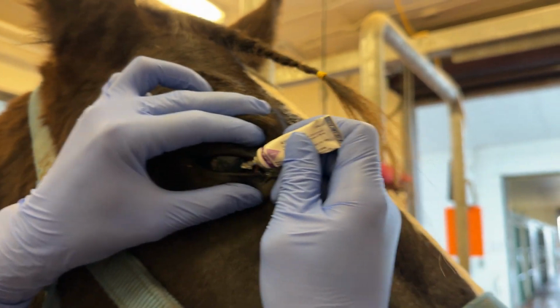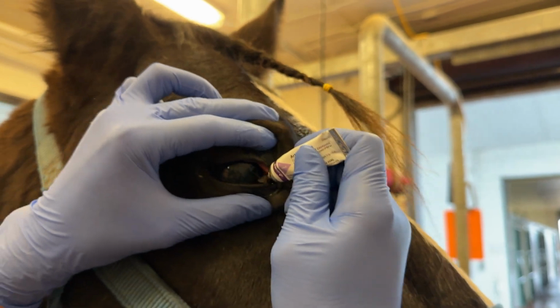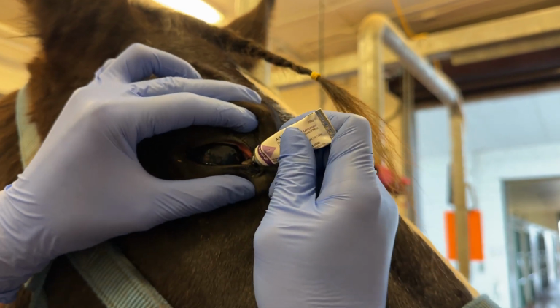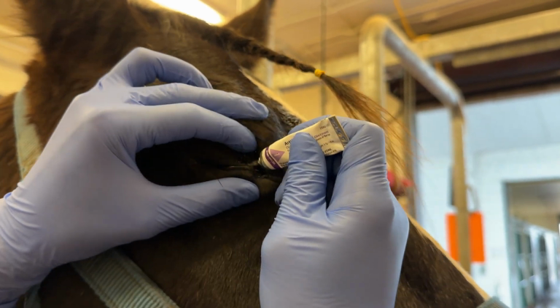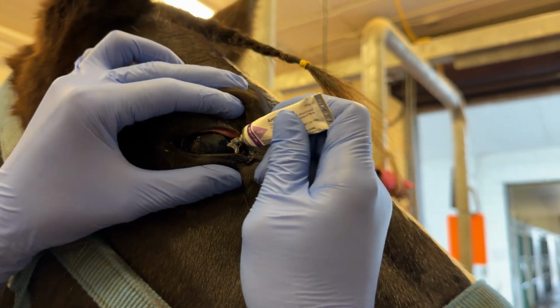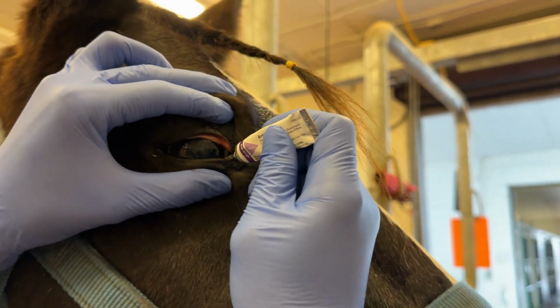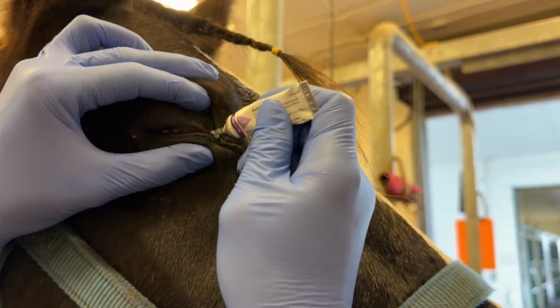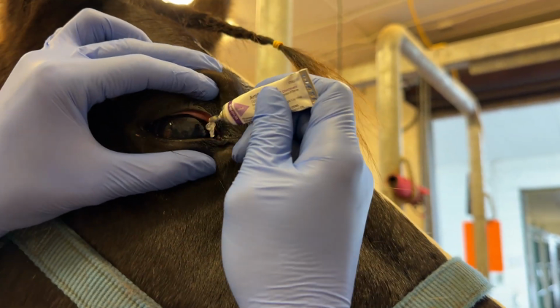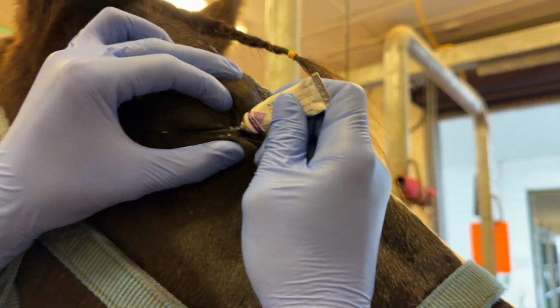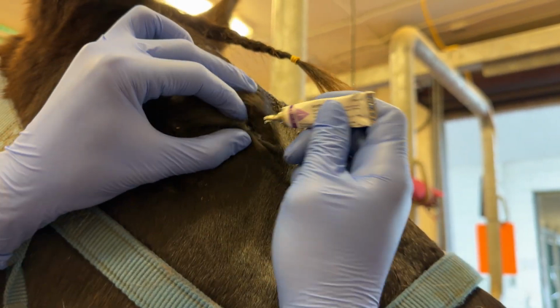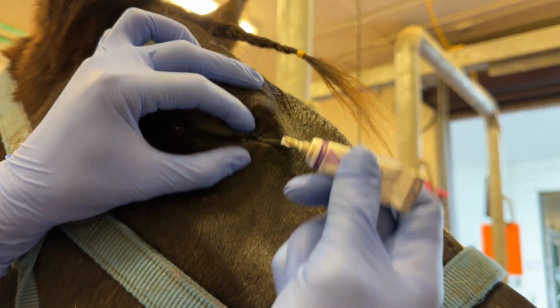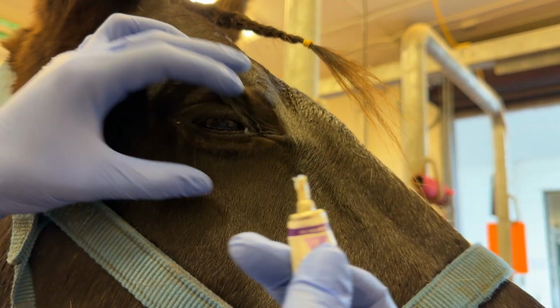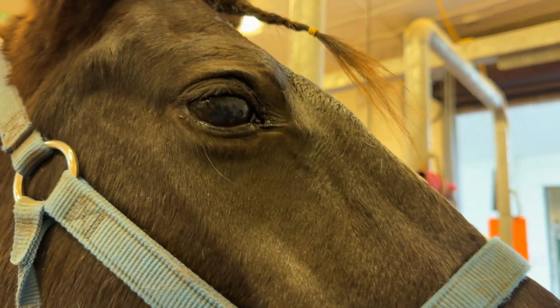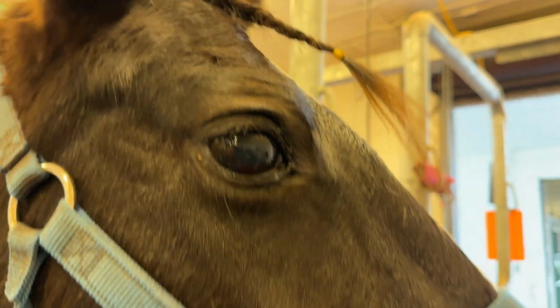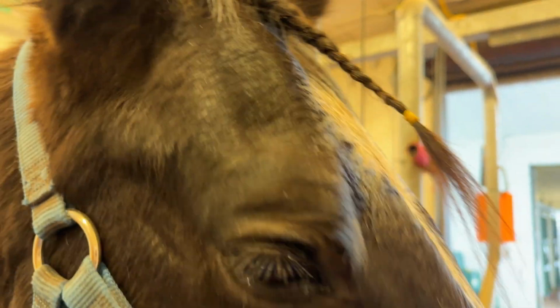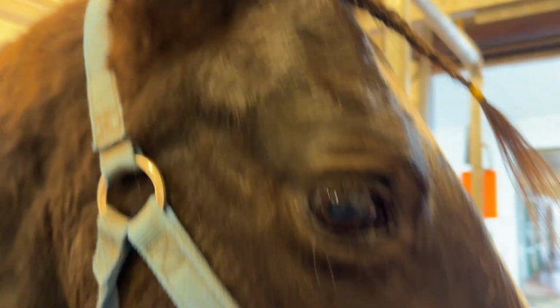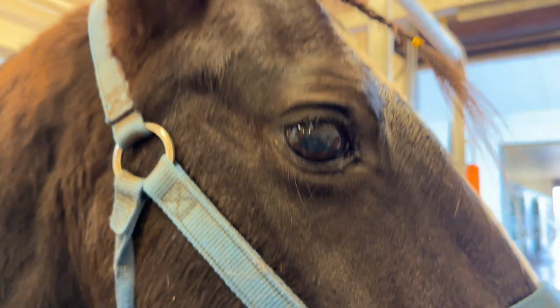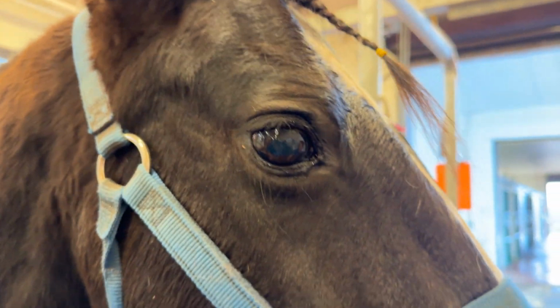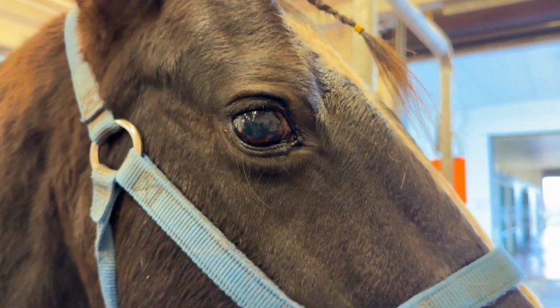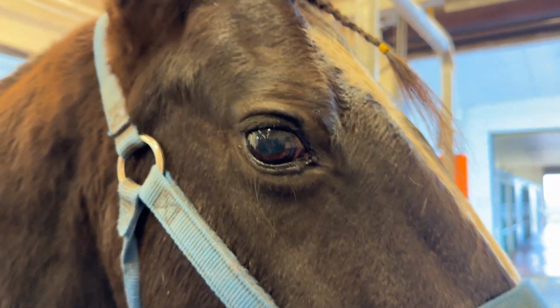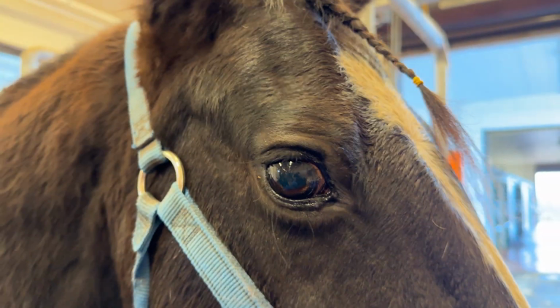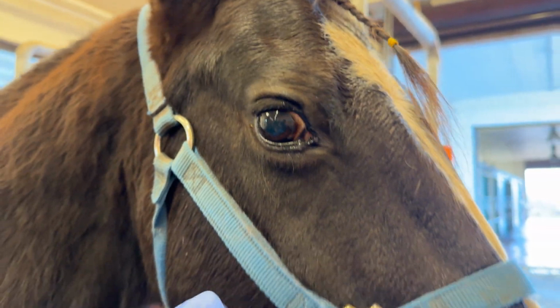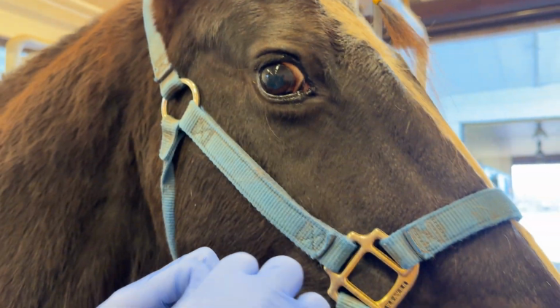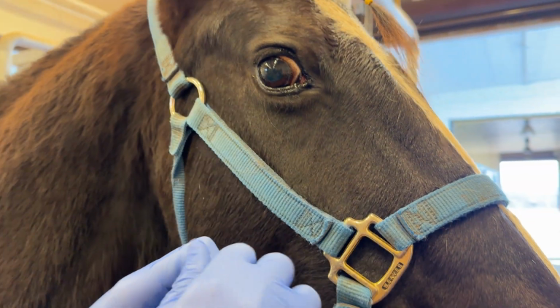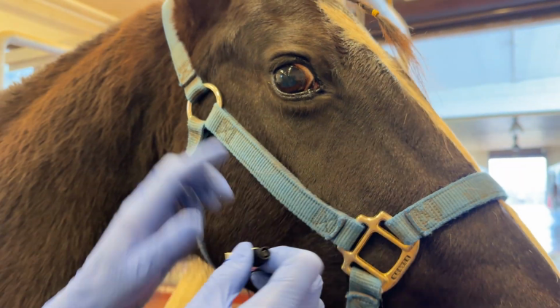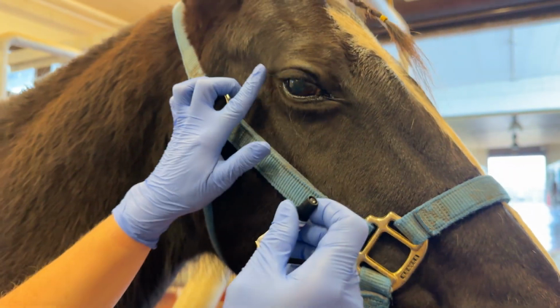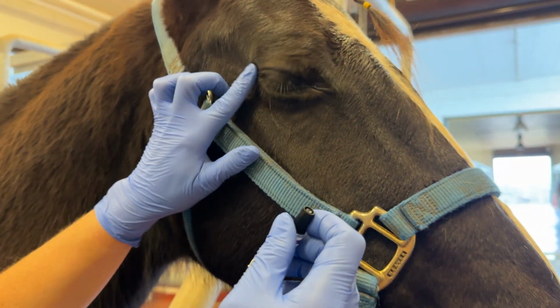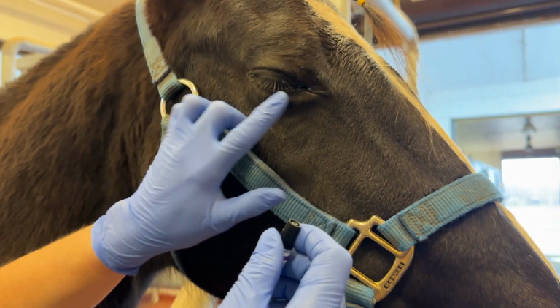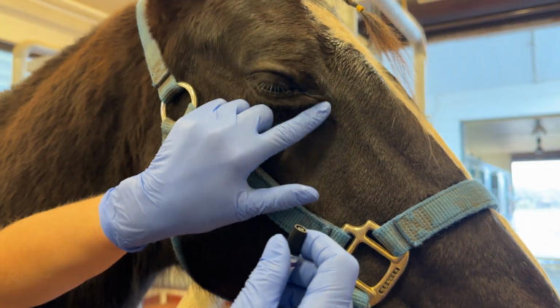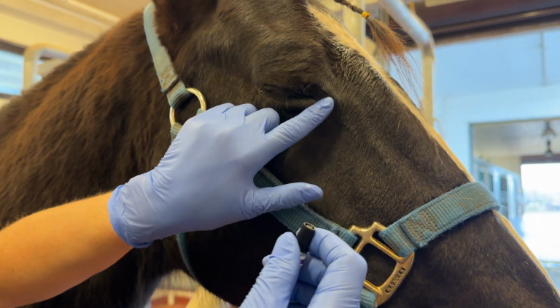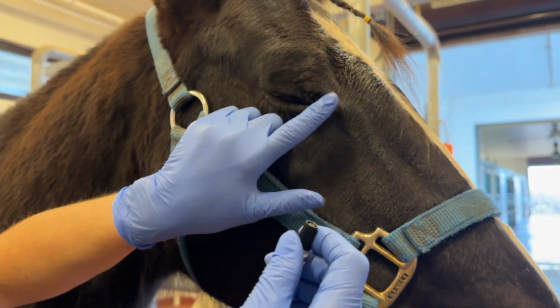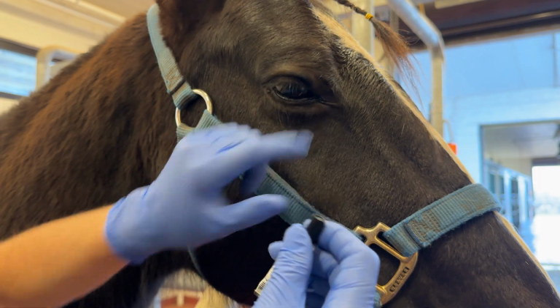You can place the tube directly up to the horse's eye and place the ointment onto the pink part of the conjunctiva. Tap their eyelid to spread the ointment around in the tear film.